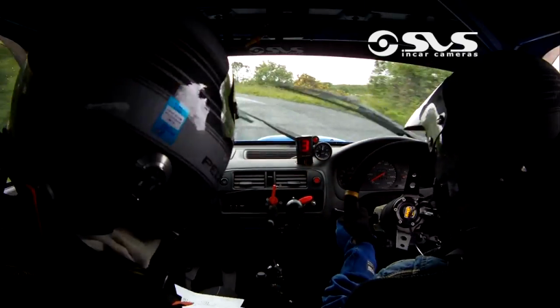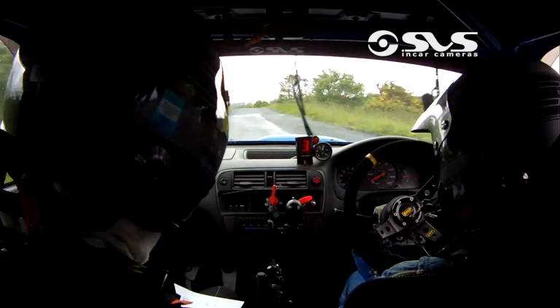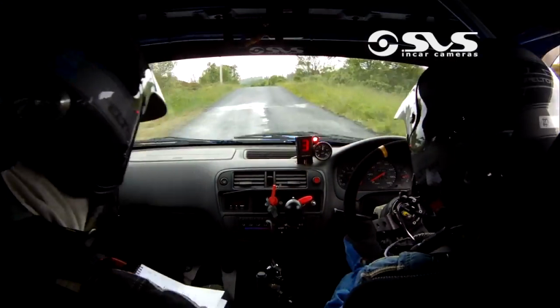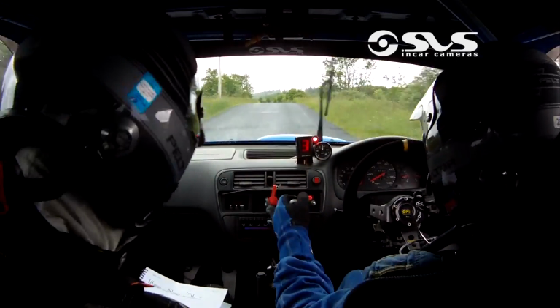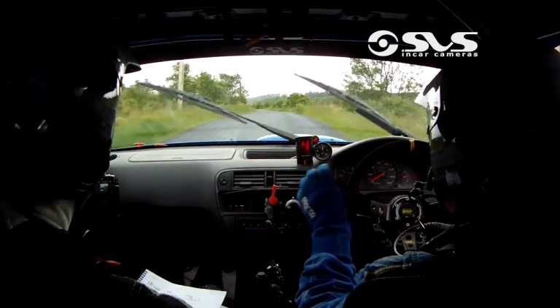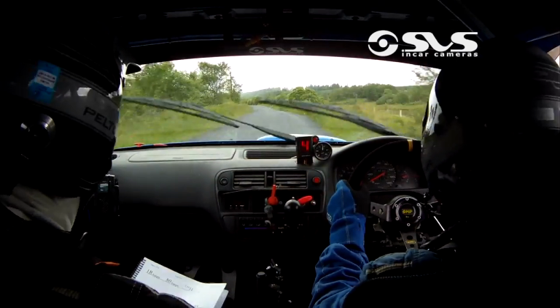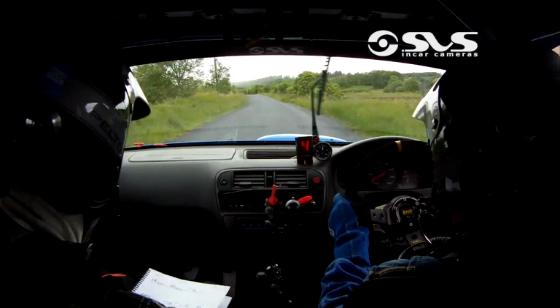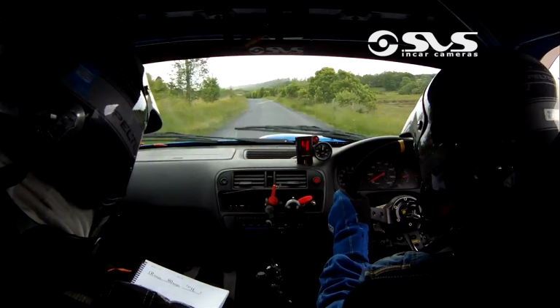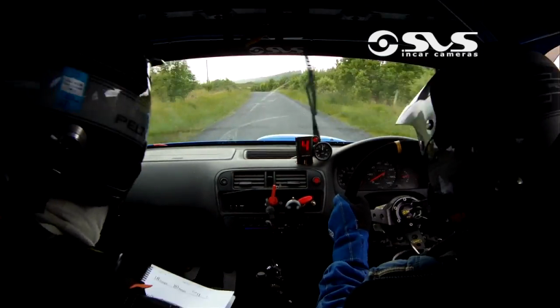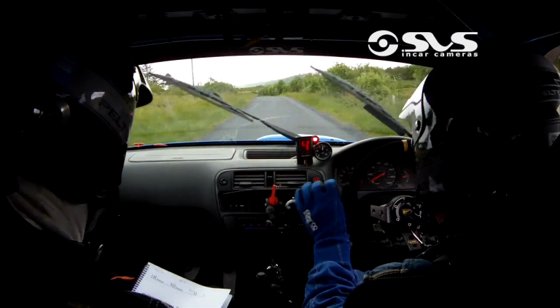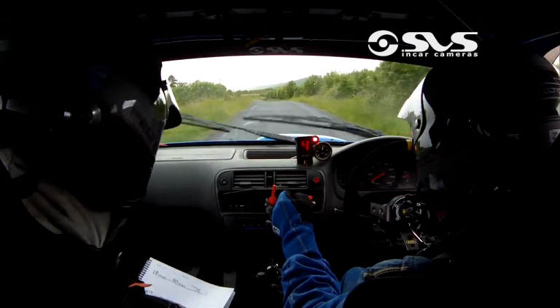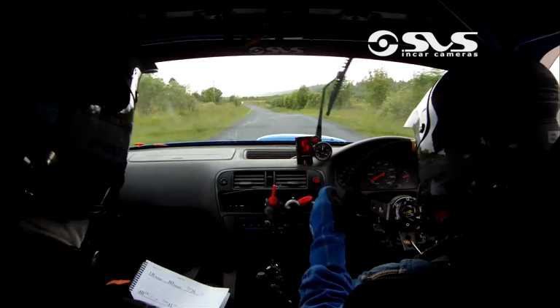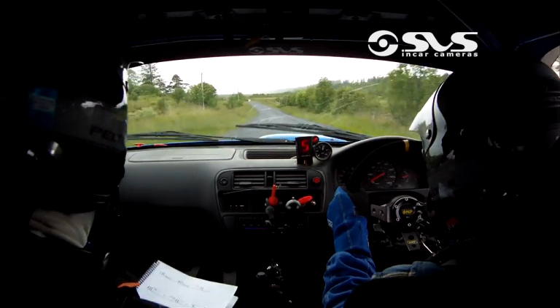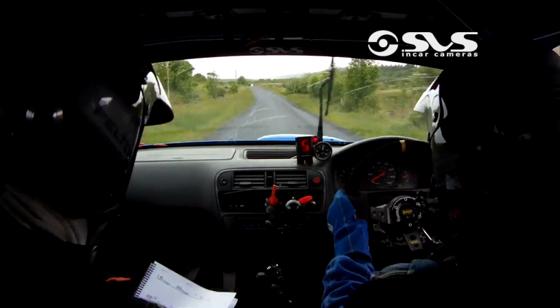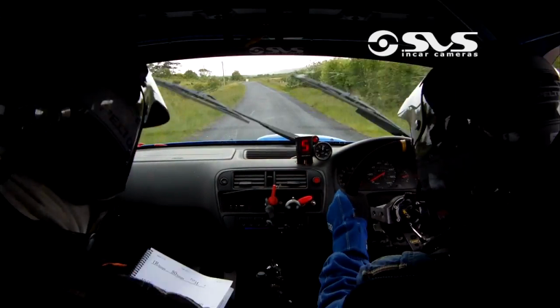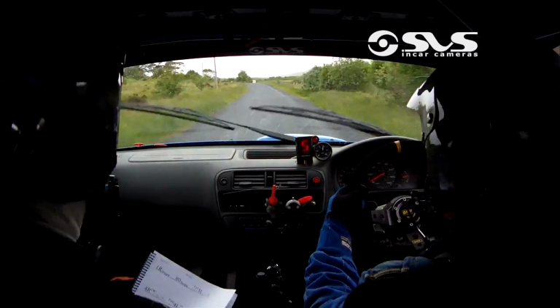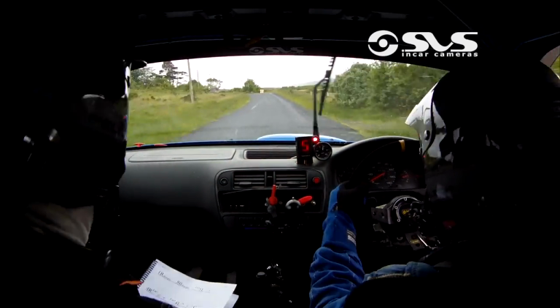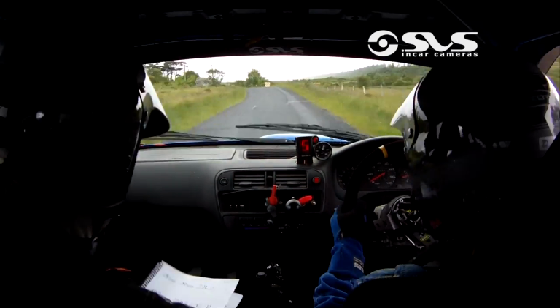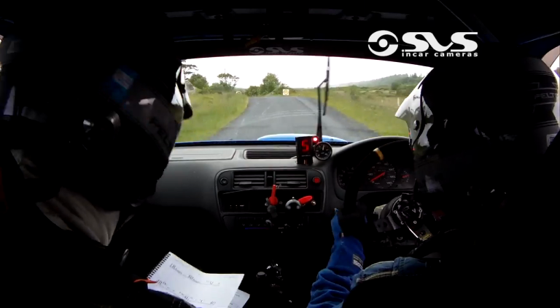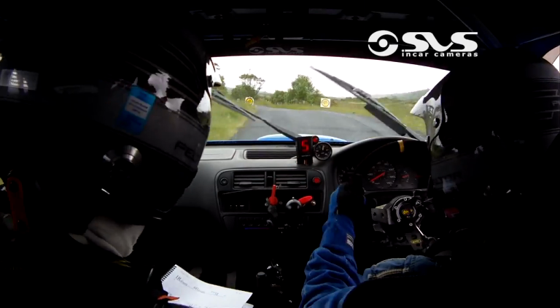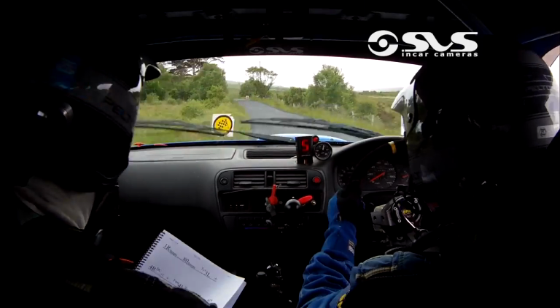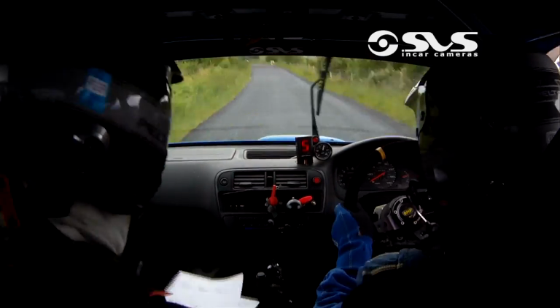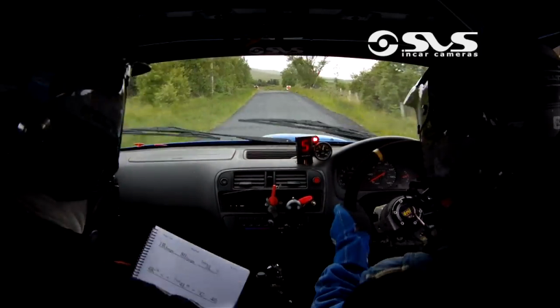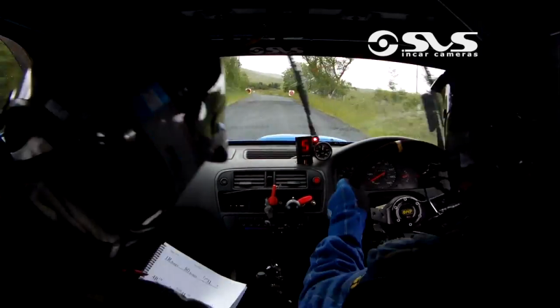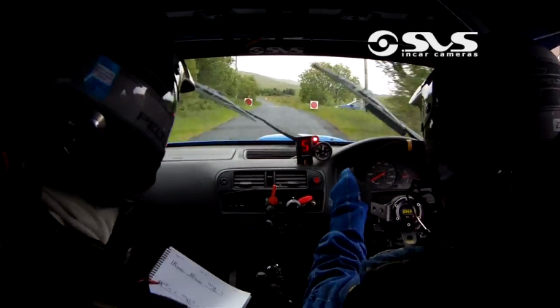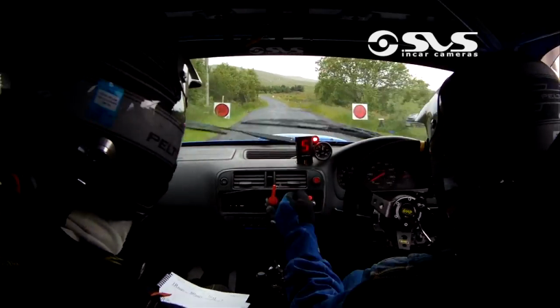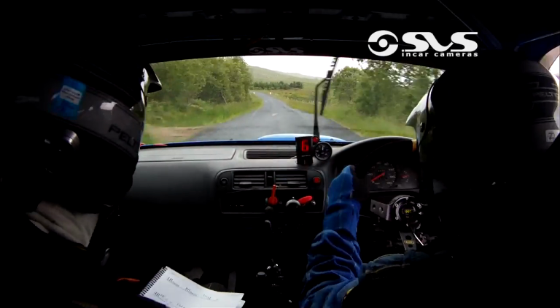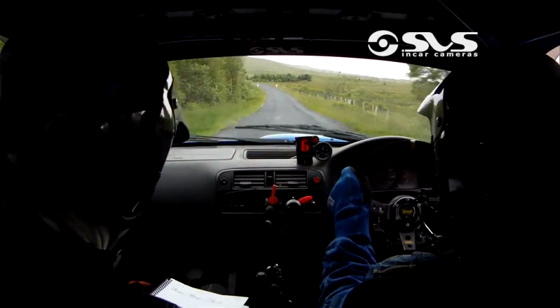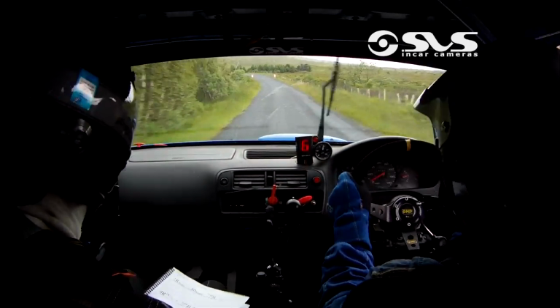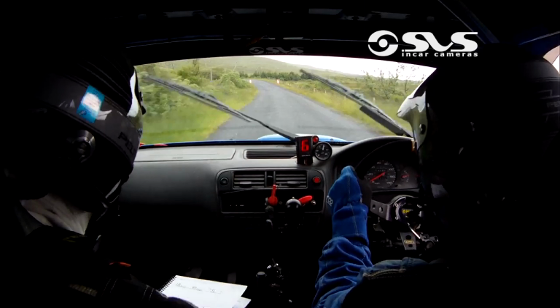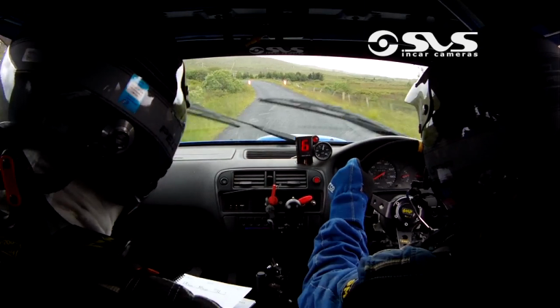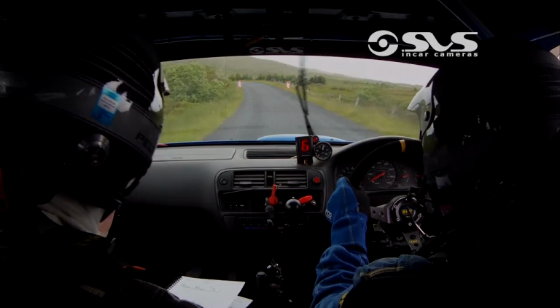Flat crest, 40. 1 left over crest, jump. 80, 2 left over crest, jump — now here, a wee bit of care in it. 60 now over the finish — that's you. Come on Michael.